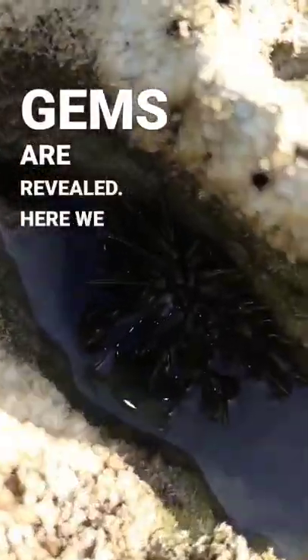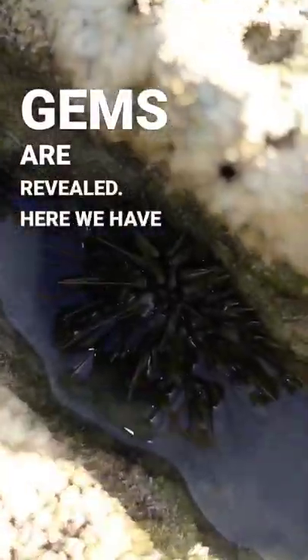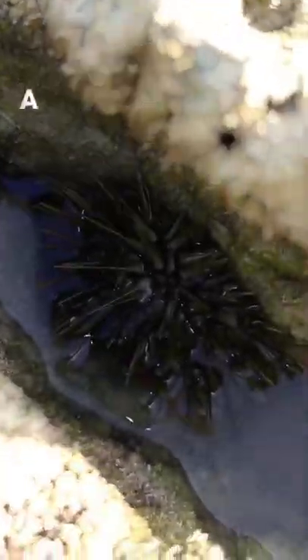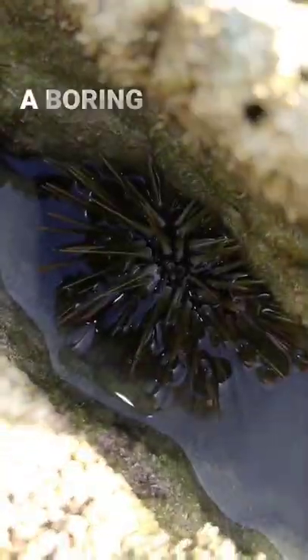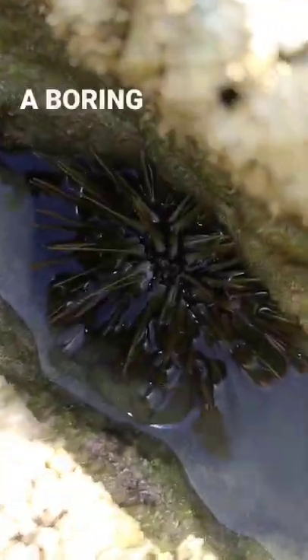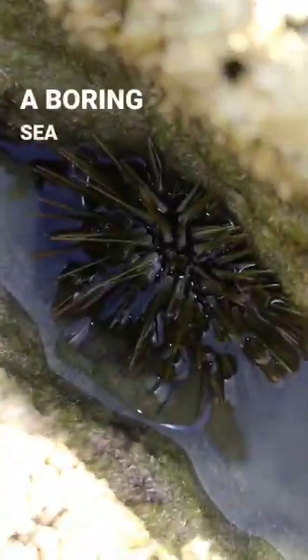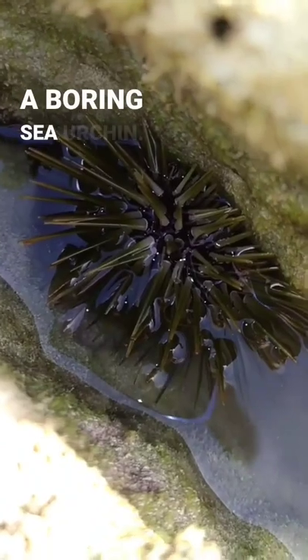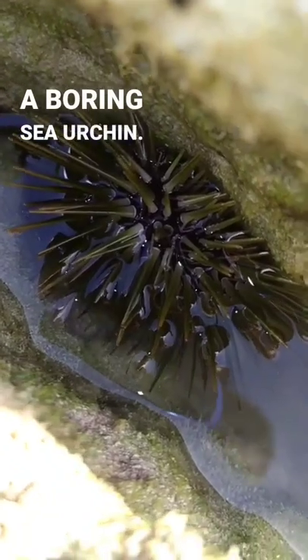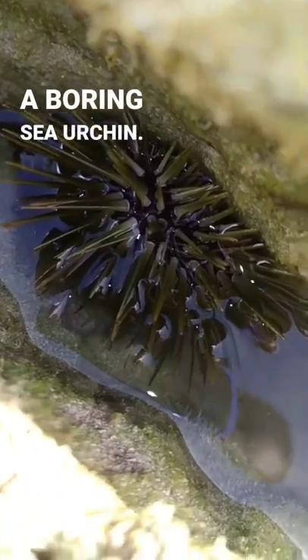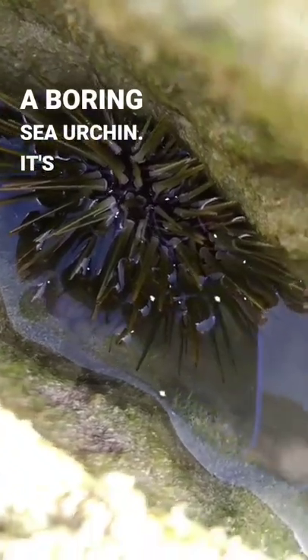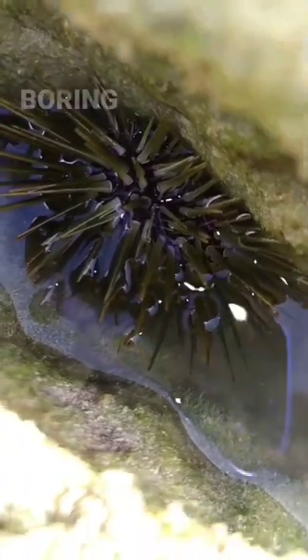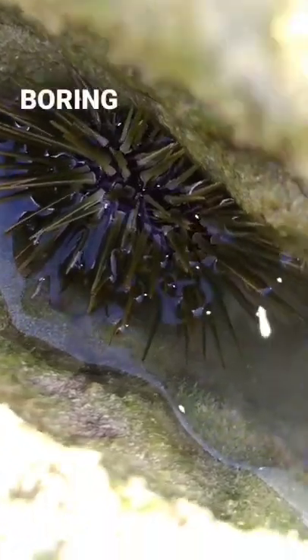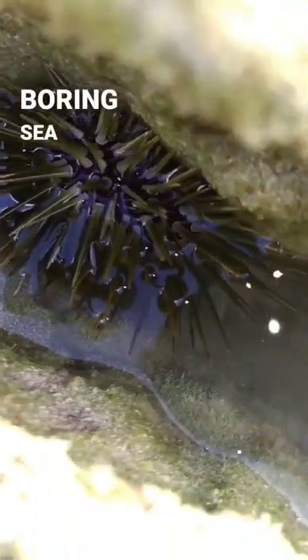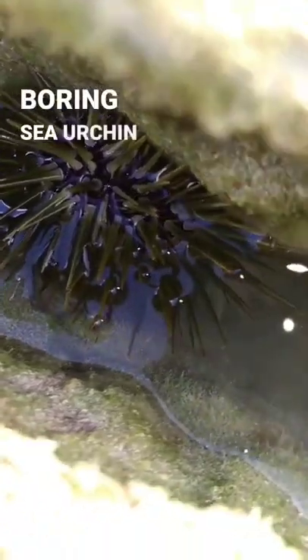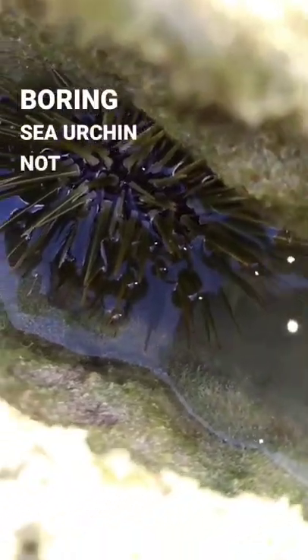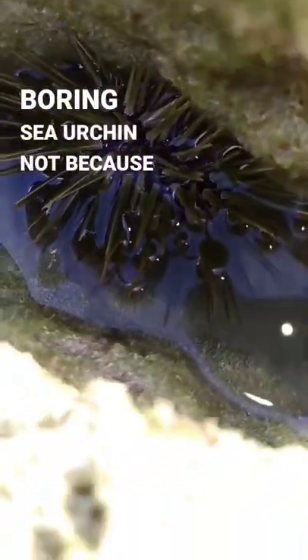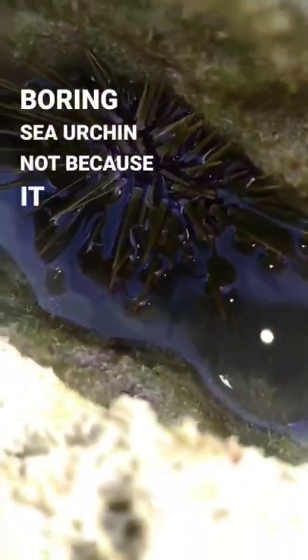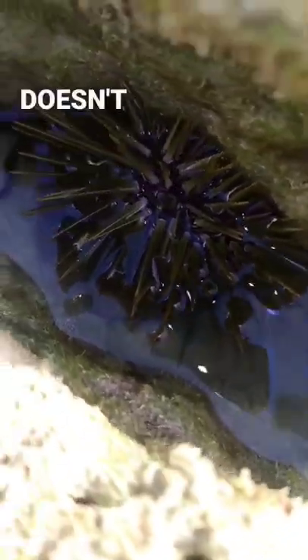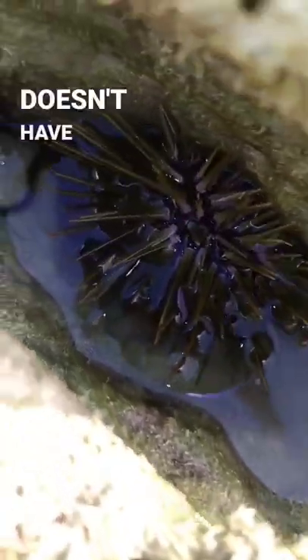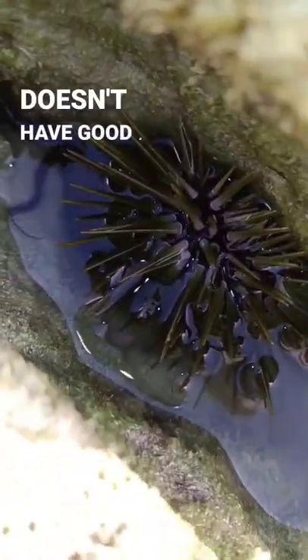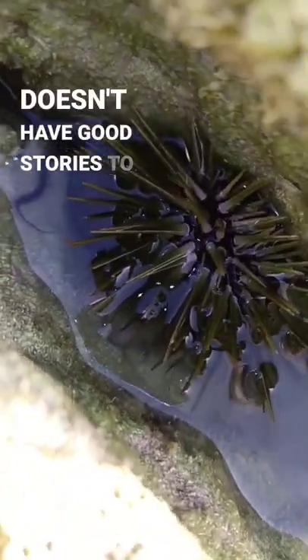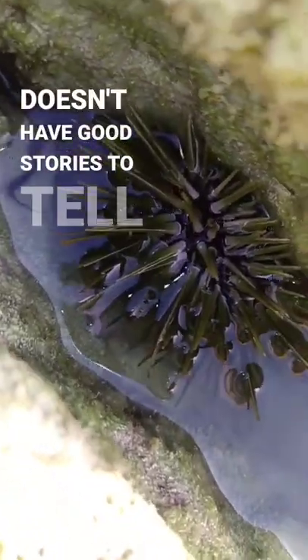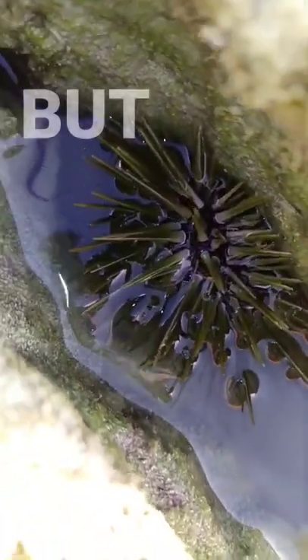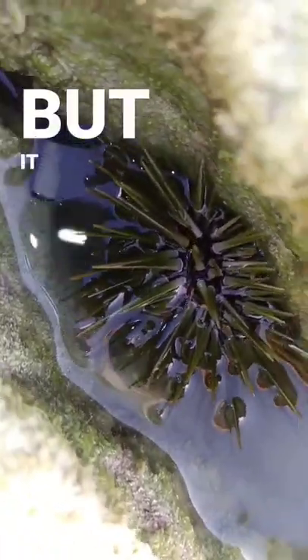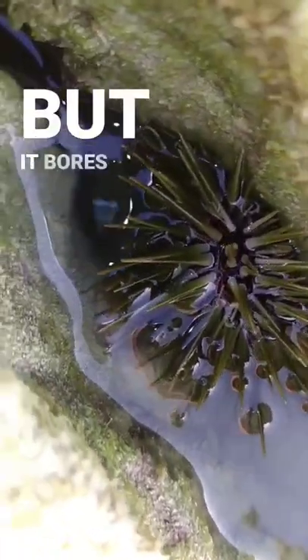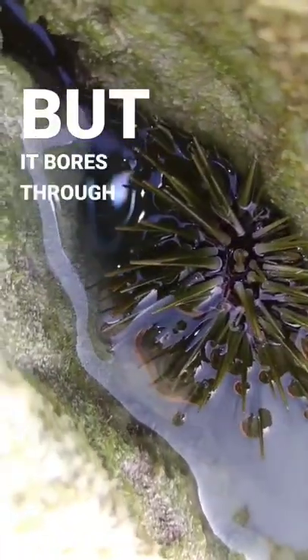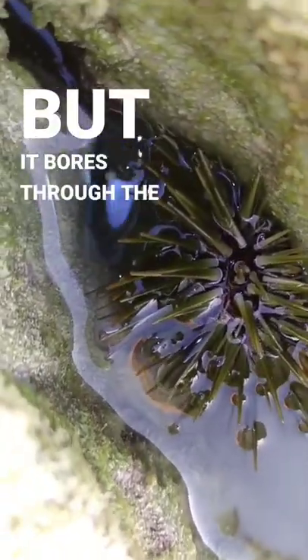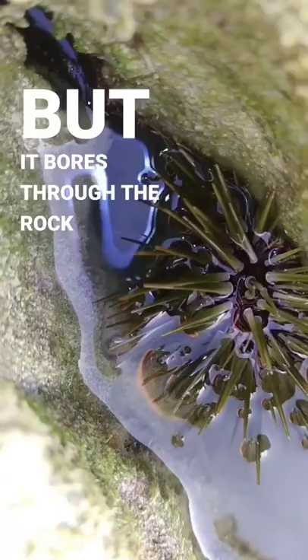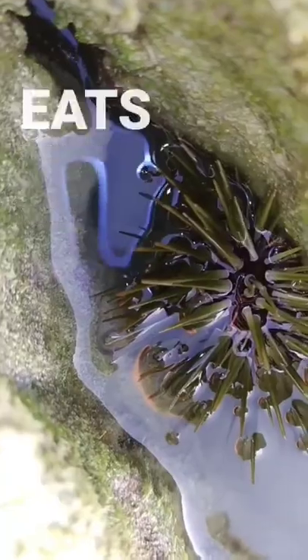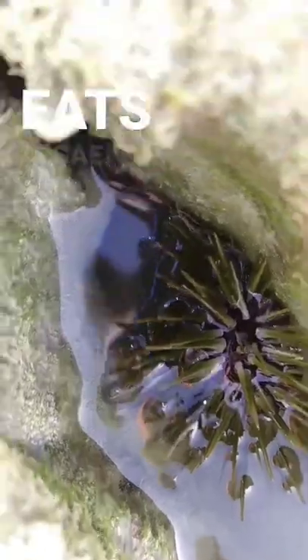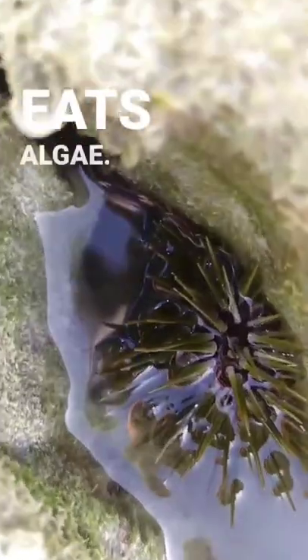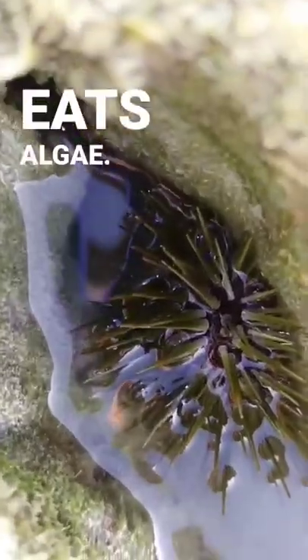Here we have a boring sea urchin. It's called boring sea urchin — not because it doesn't have good stories to tell, but because it bores through the rock and eats algae.